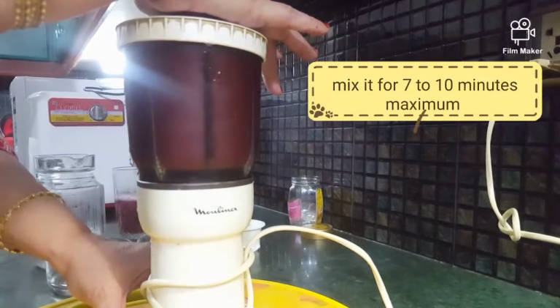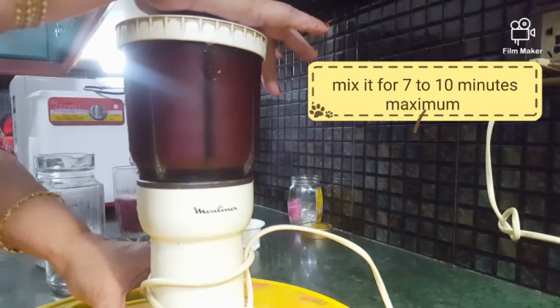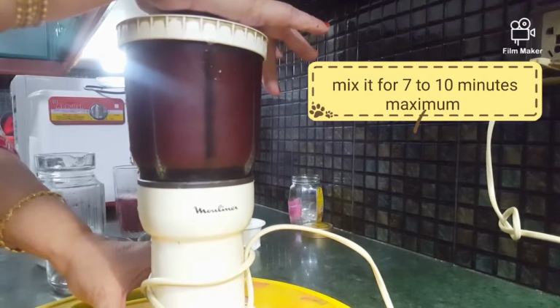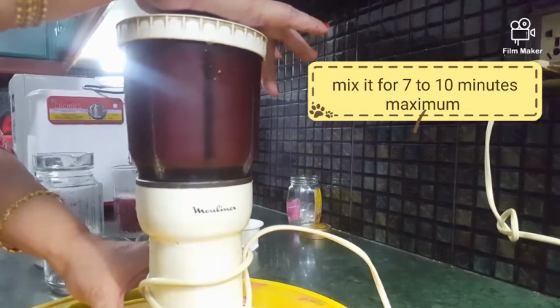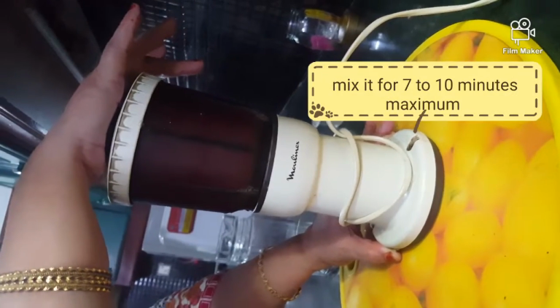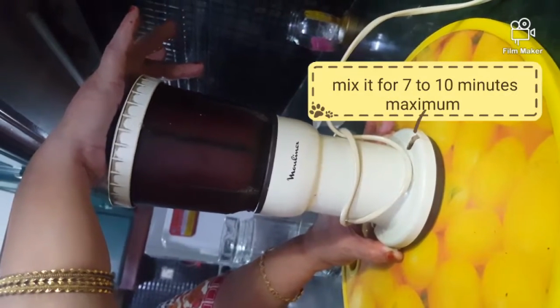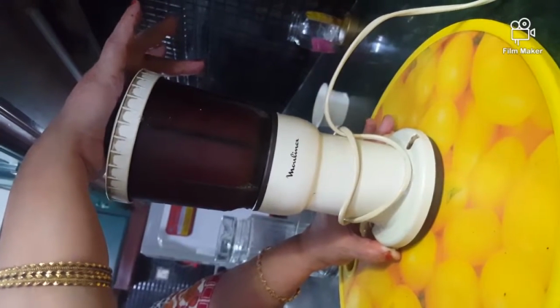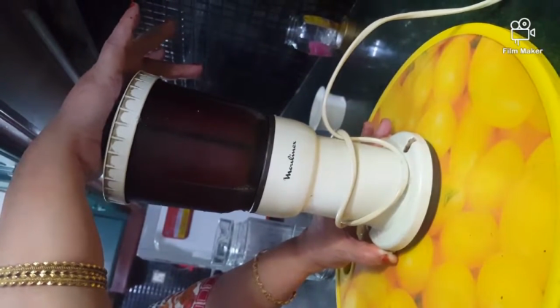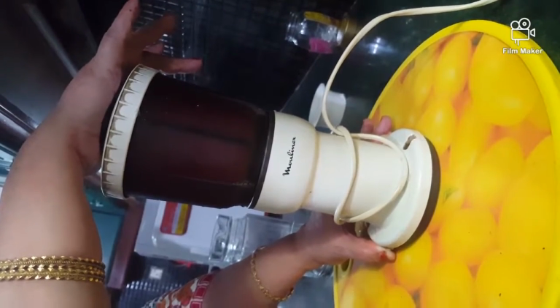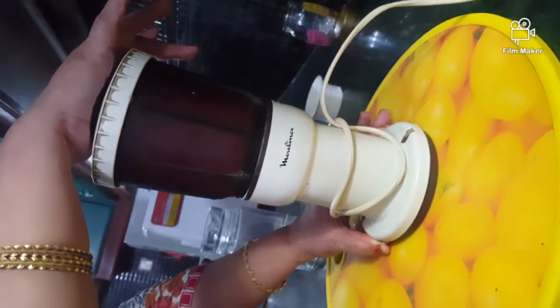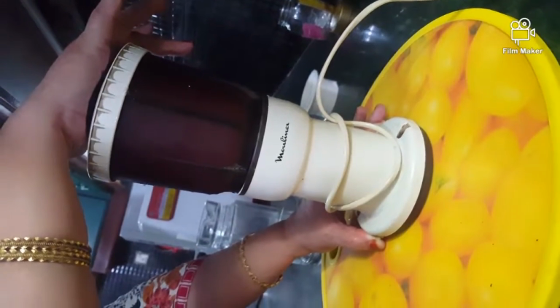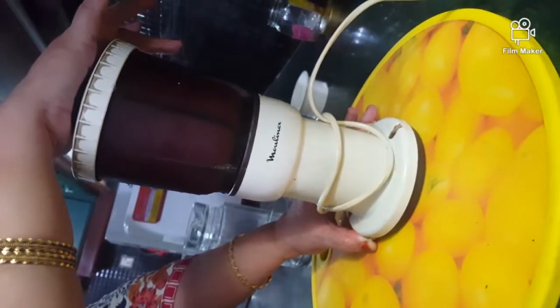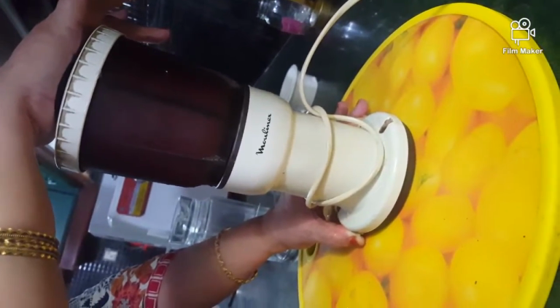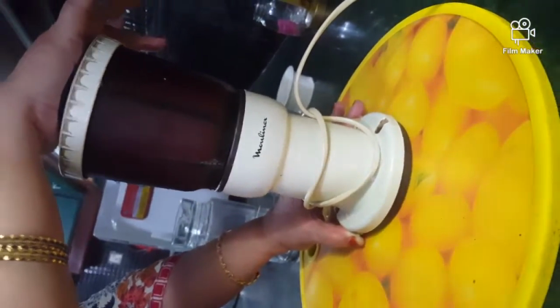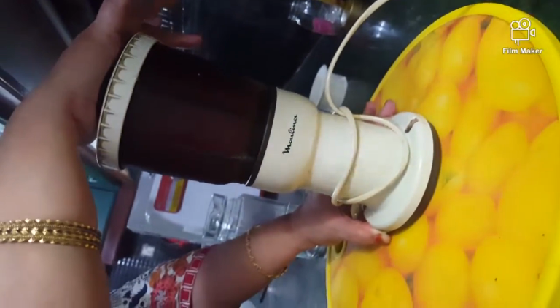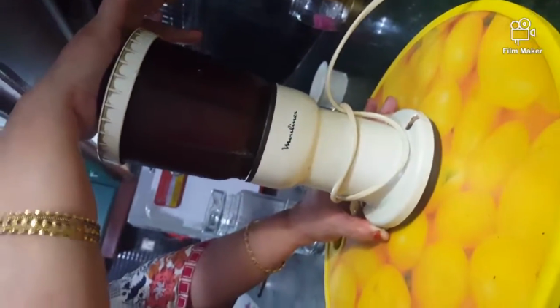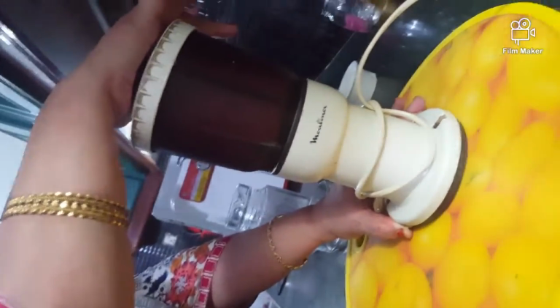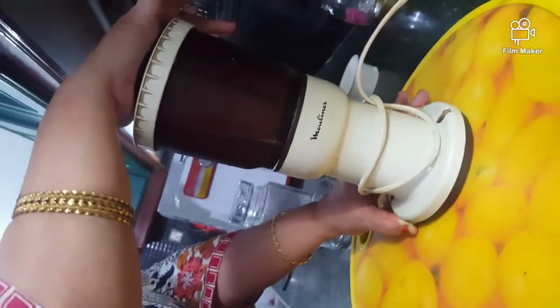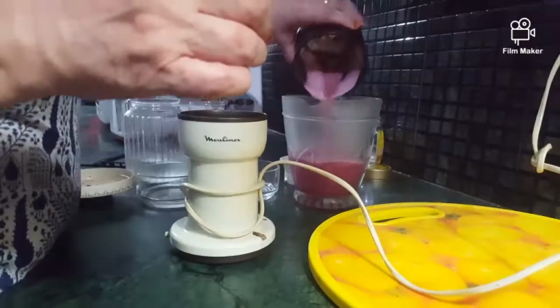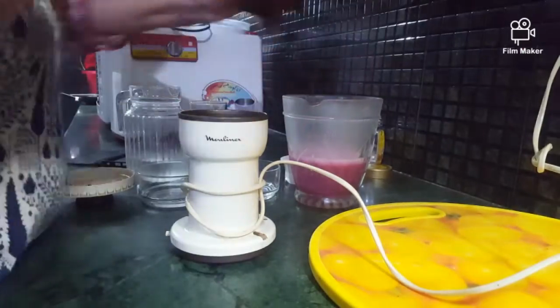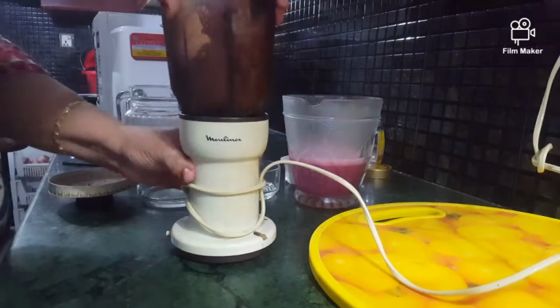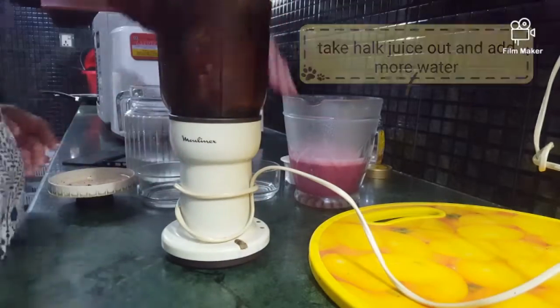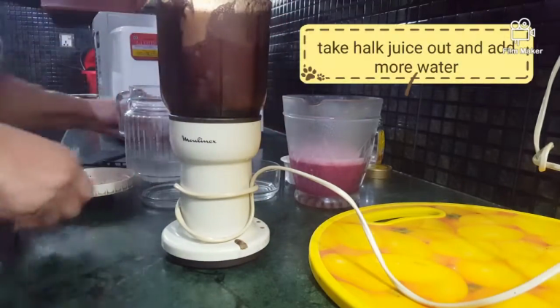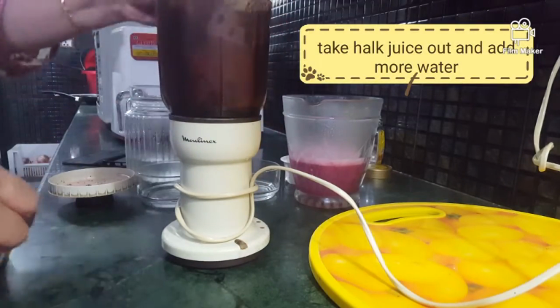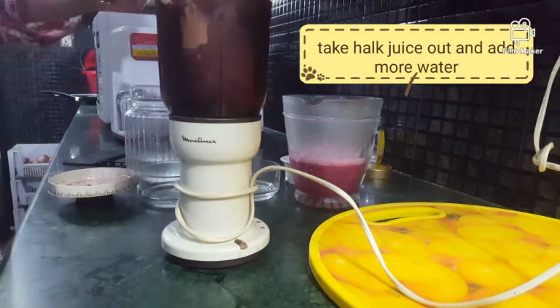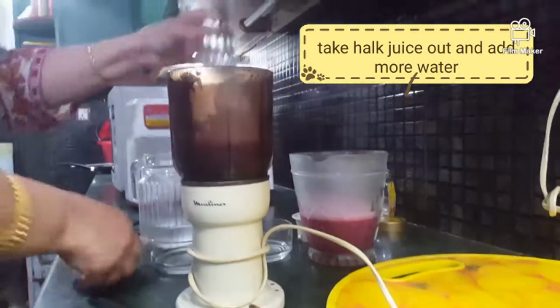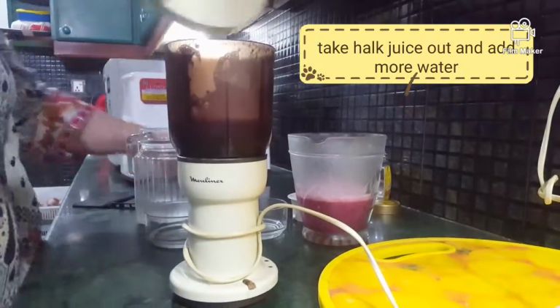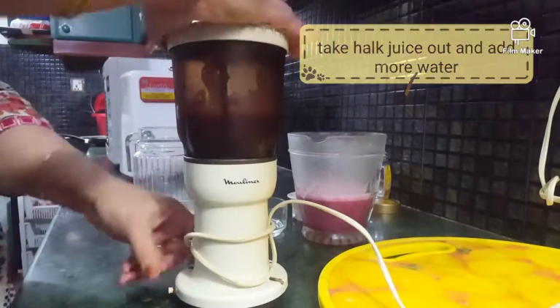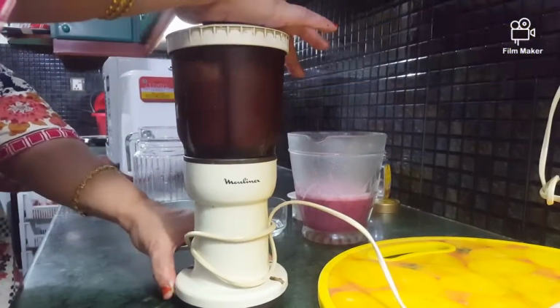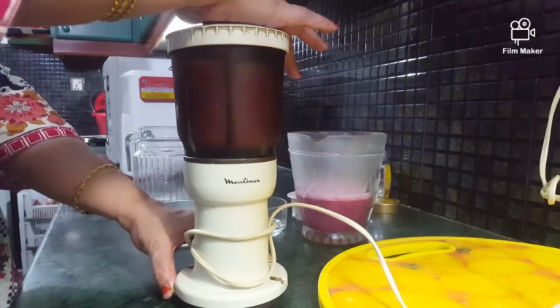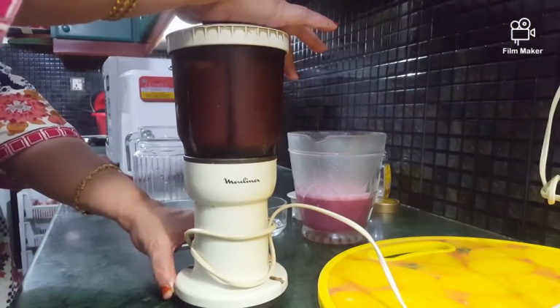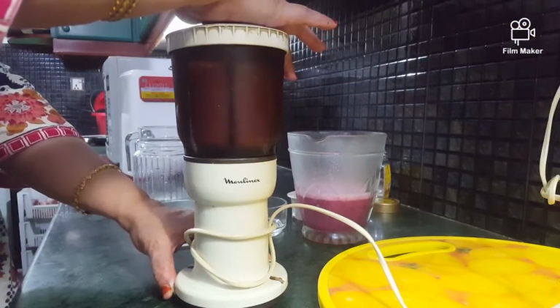For sugar patients, in the food processor it will be very balanced. Use half the juice, add water, and shake it again.